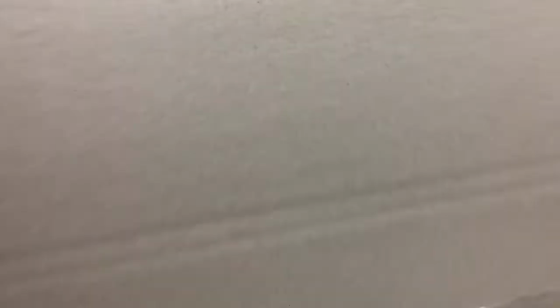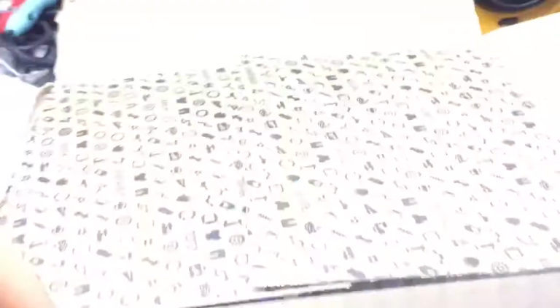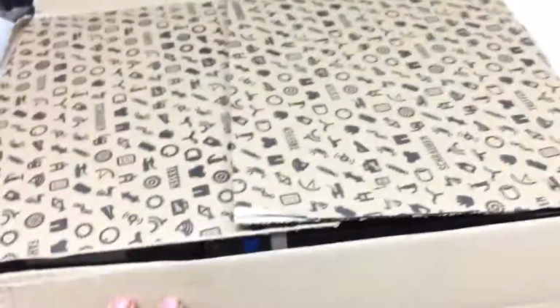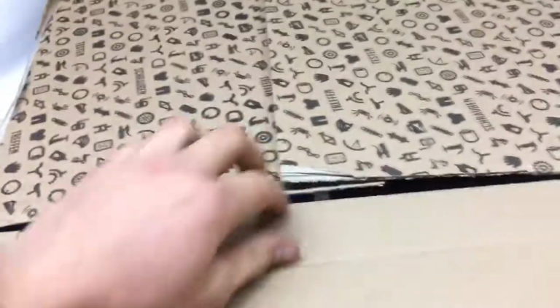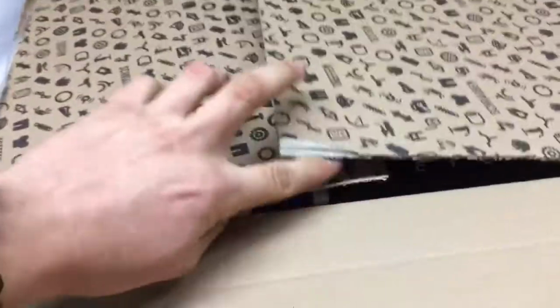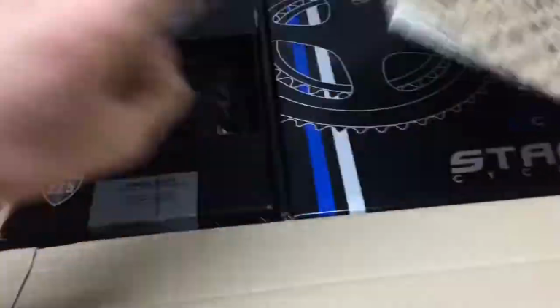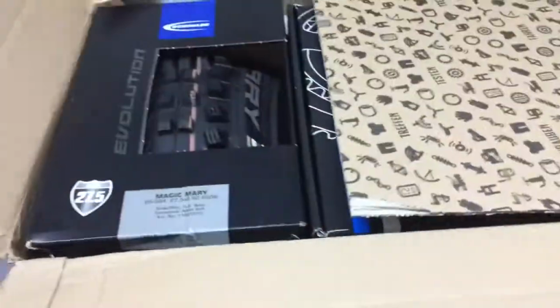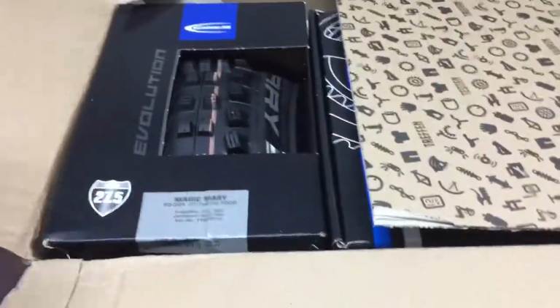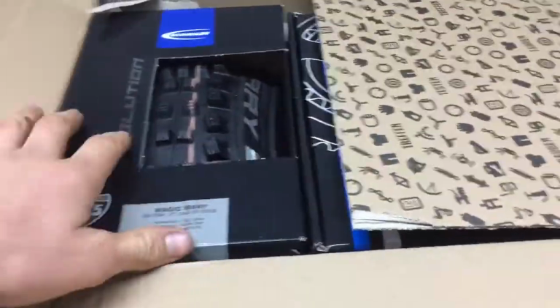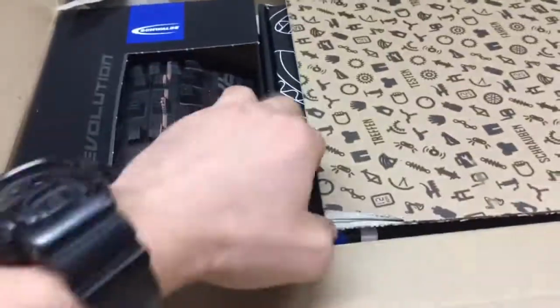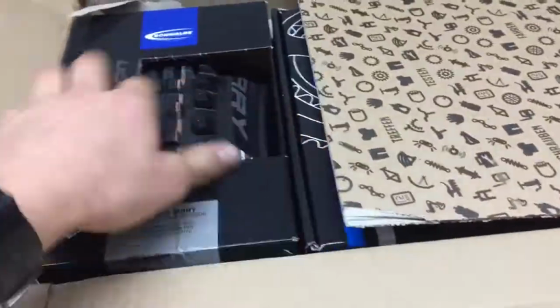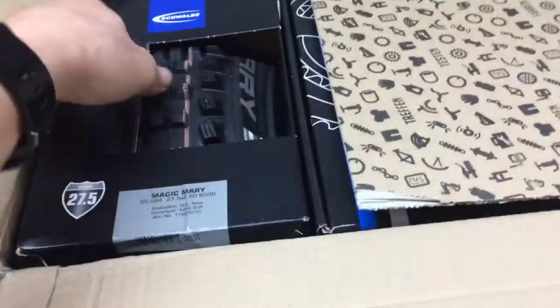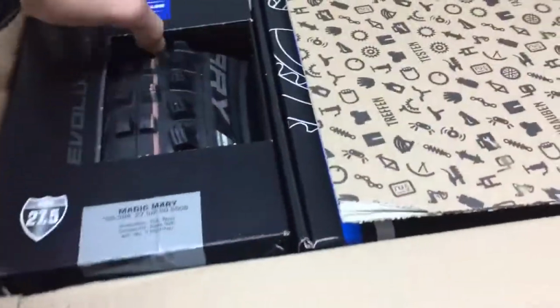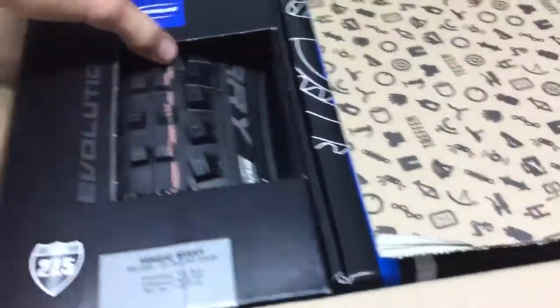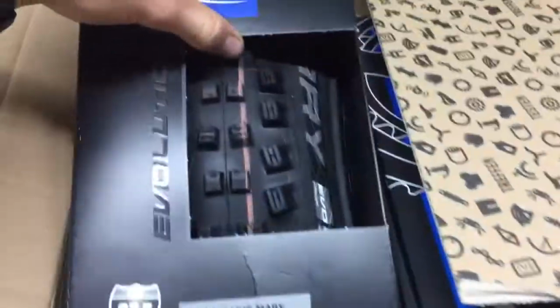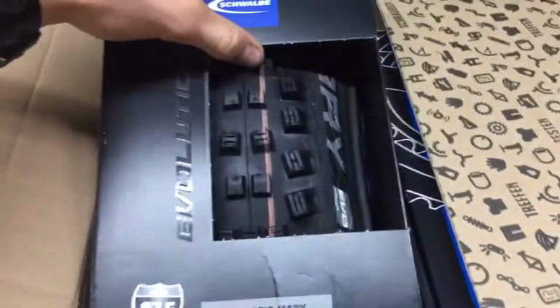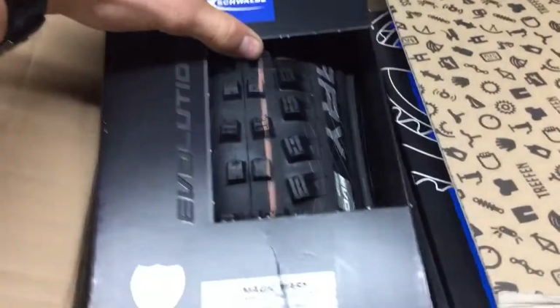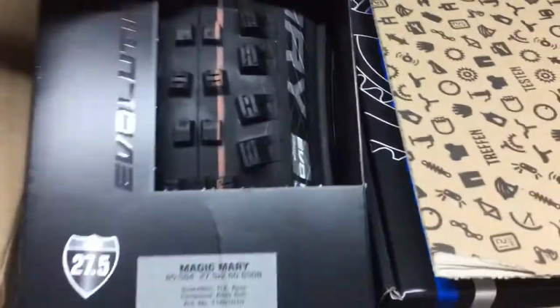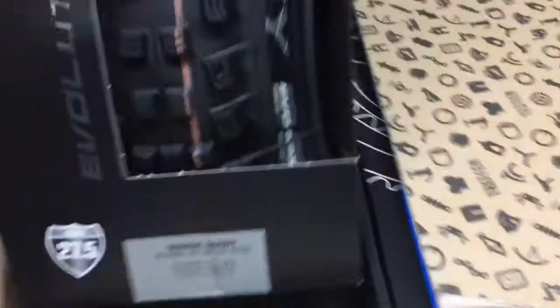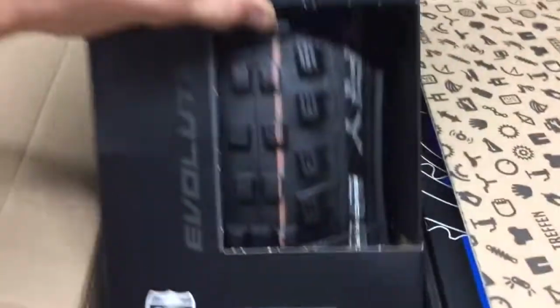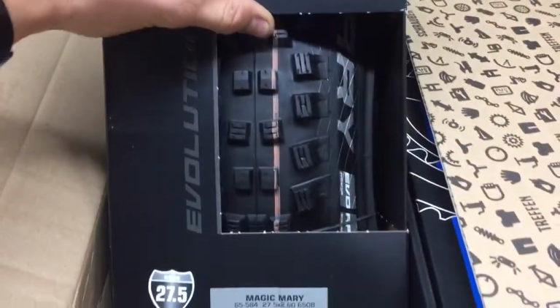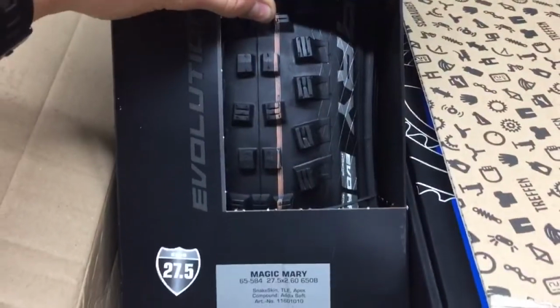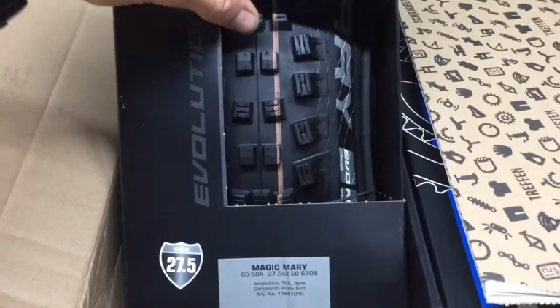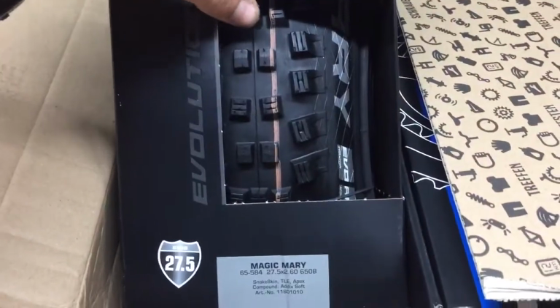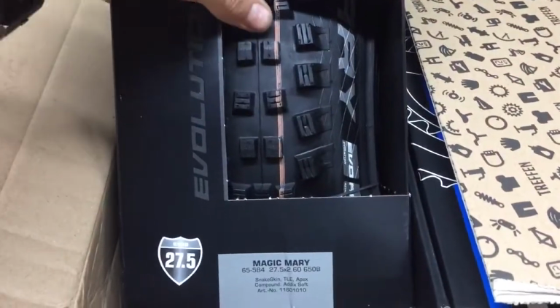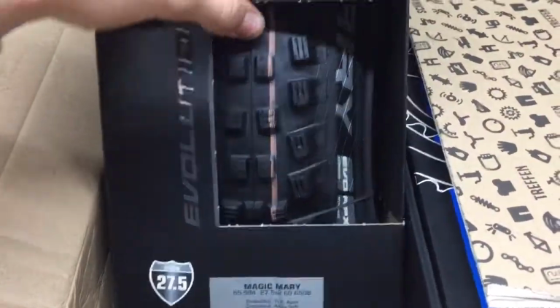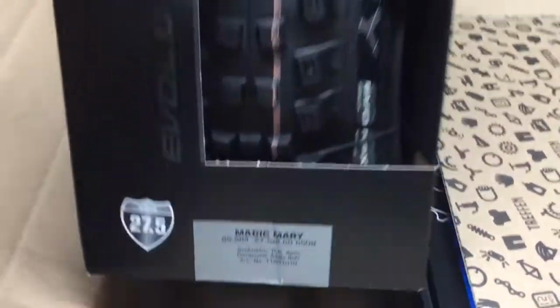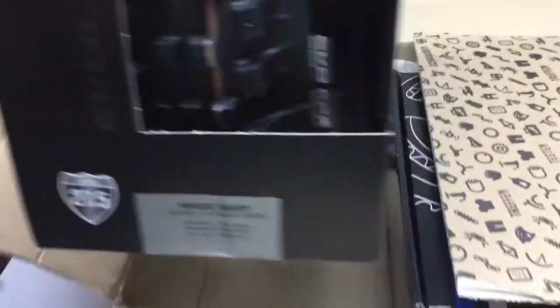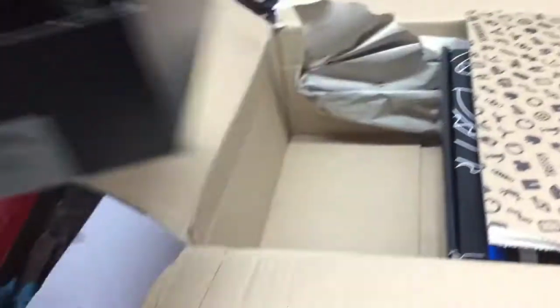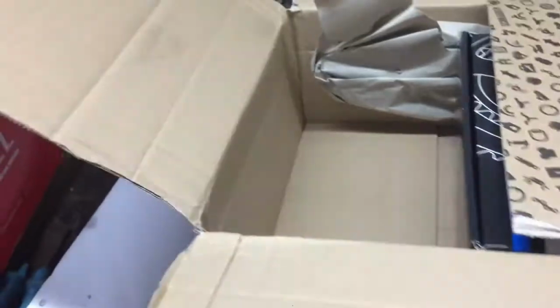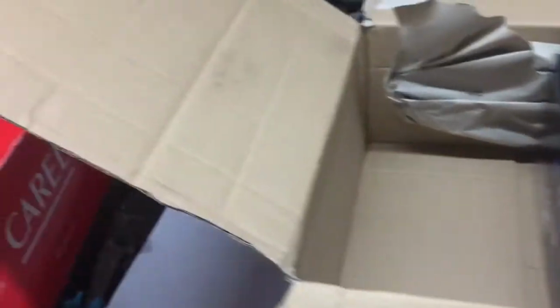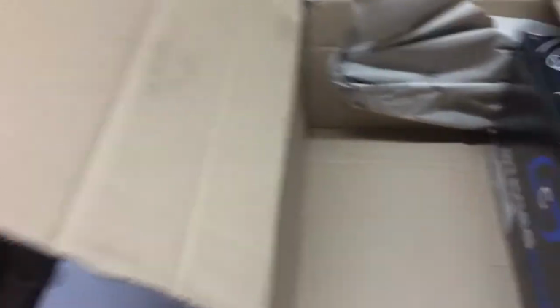I've already cracked it open. I've got a new Magic Mary tire — that one's ready for Whistler, so that'll be put aside.